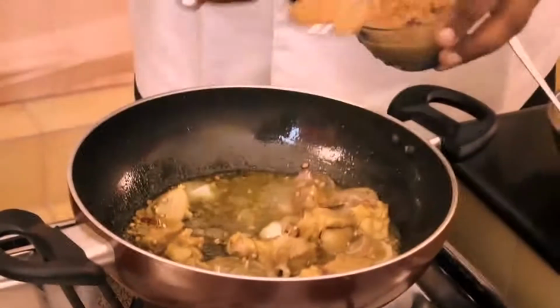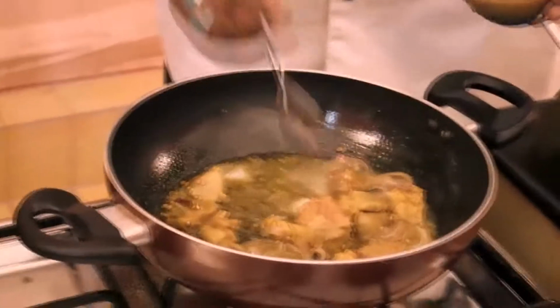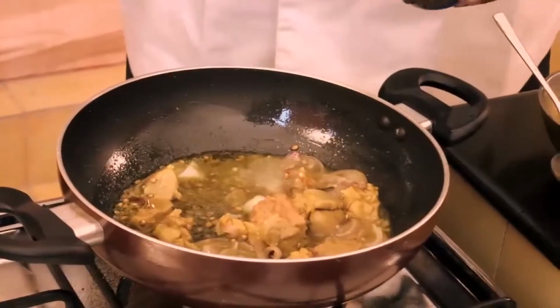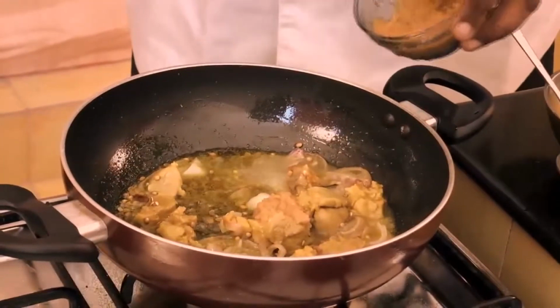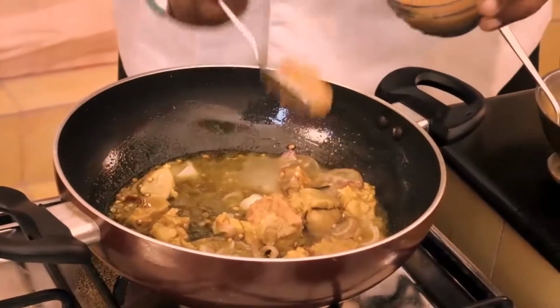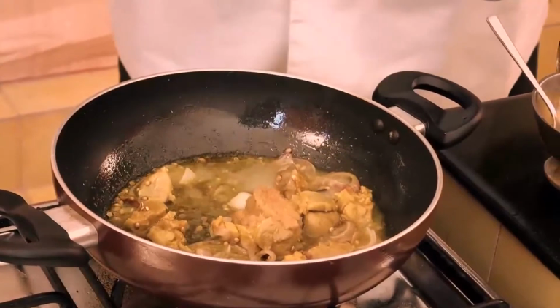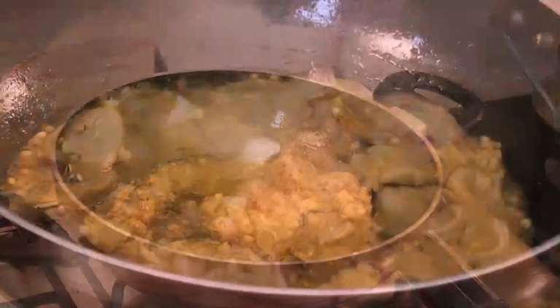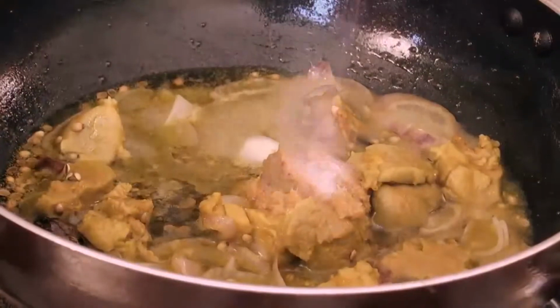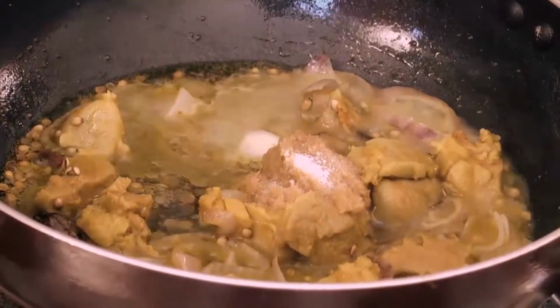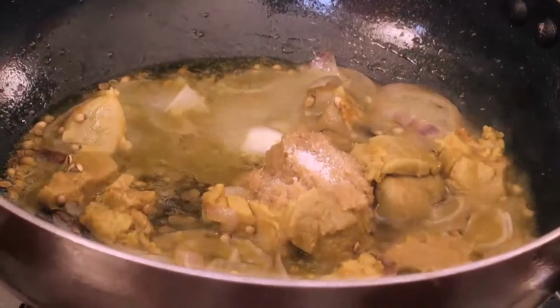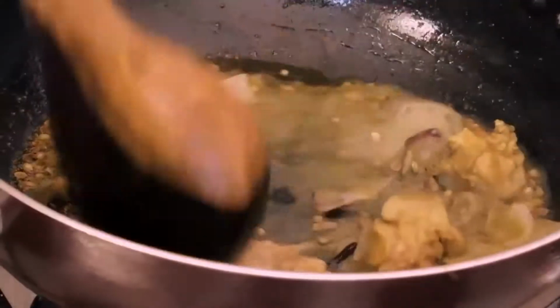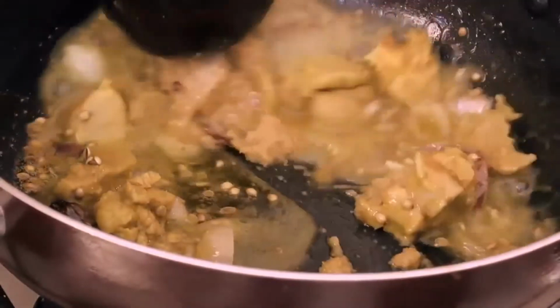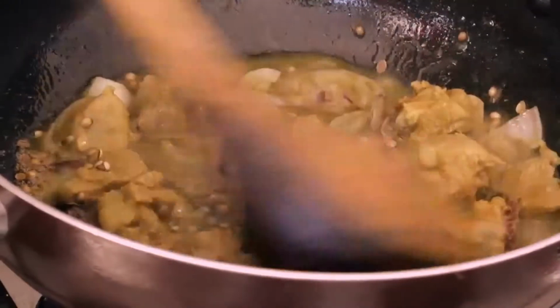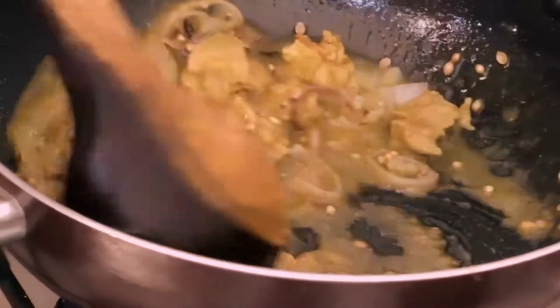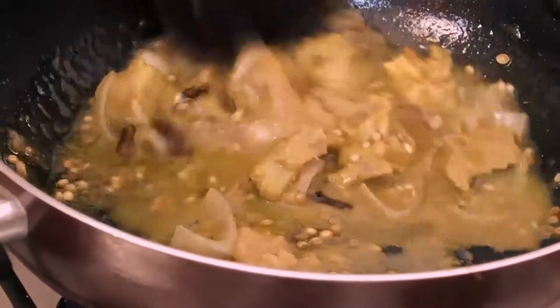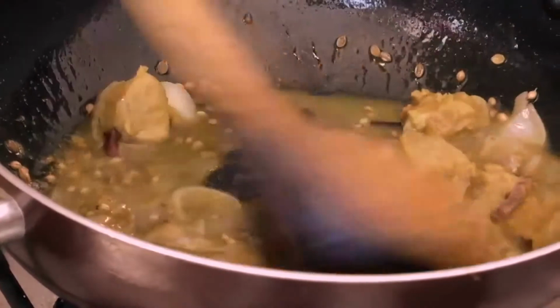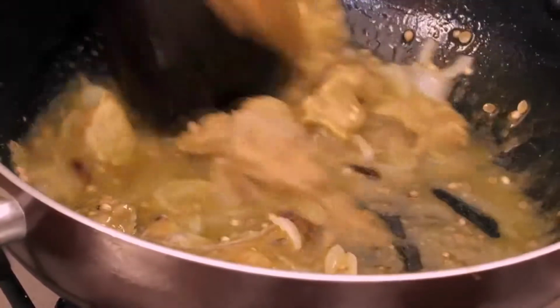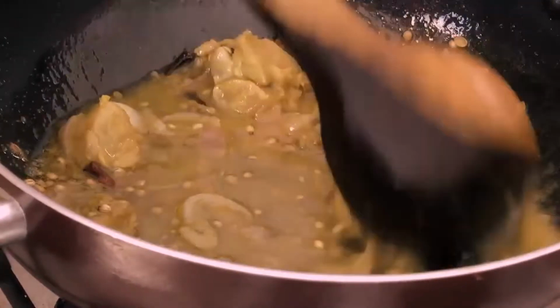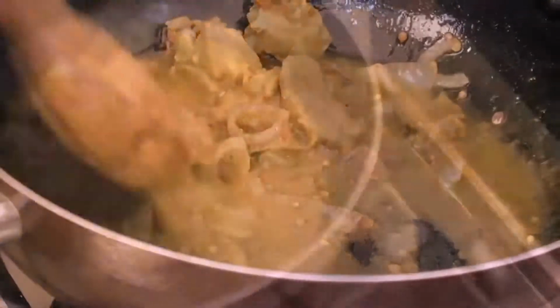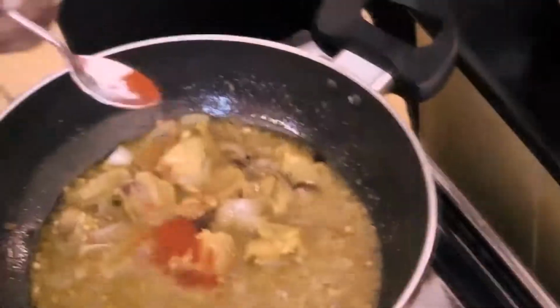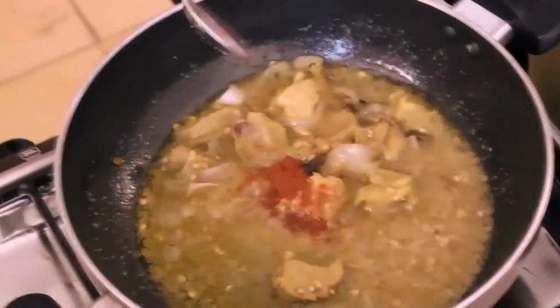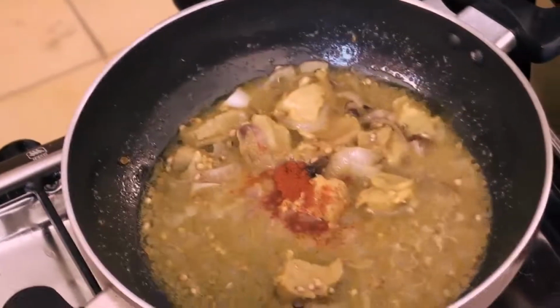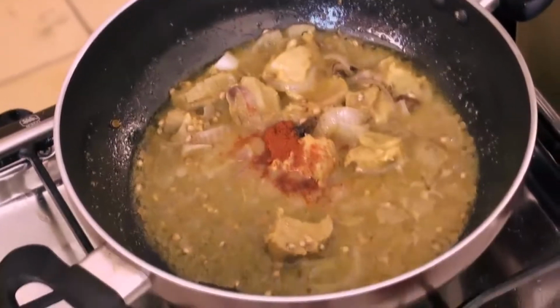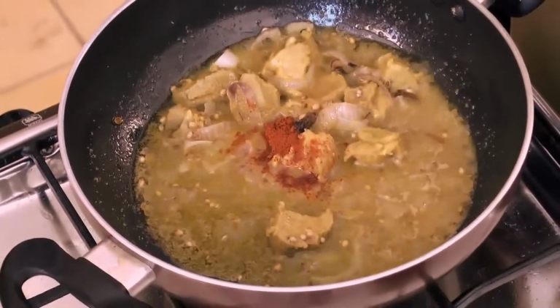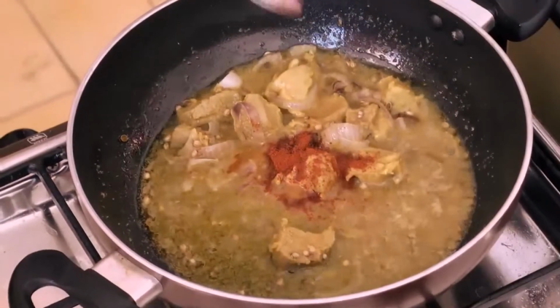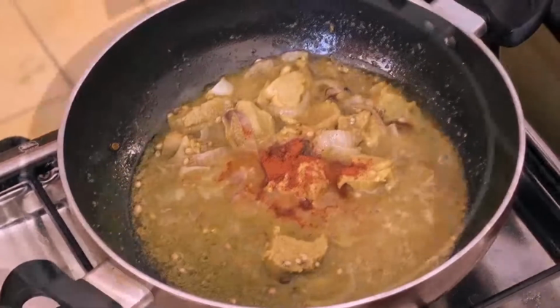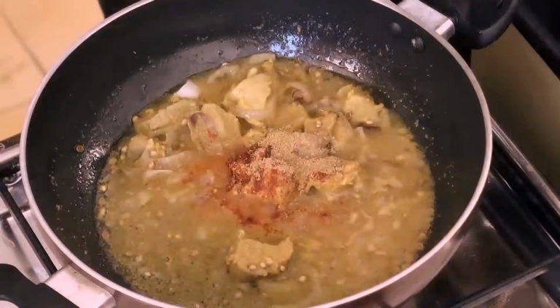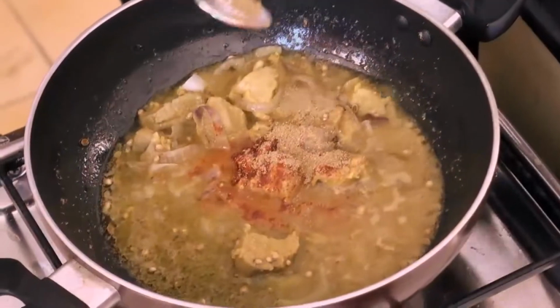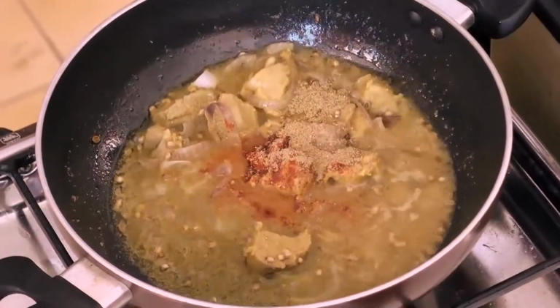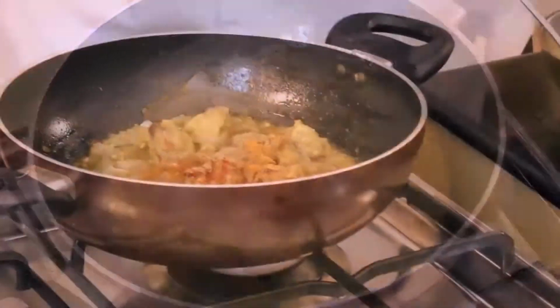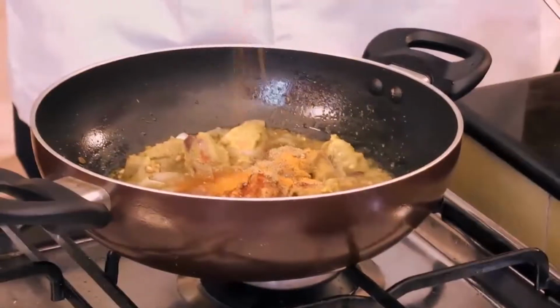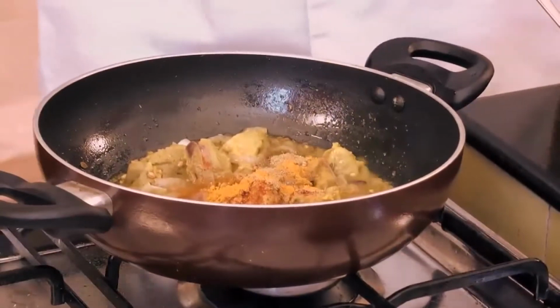So now we'll add our mutton pieces to it. A little ginger garlic paste and a little bit of salt. Once the oil starts releasing, we'll add a little red chilli powder, then coriander powder.